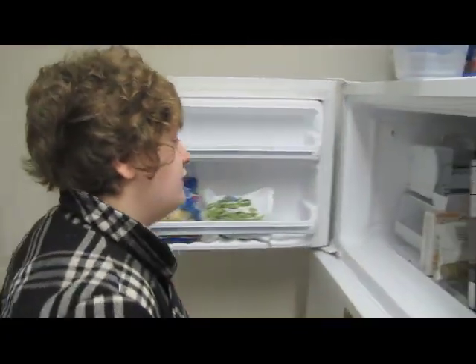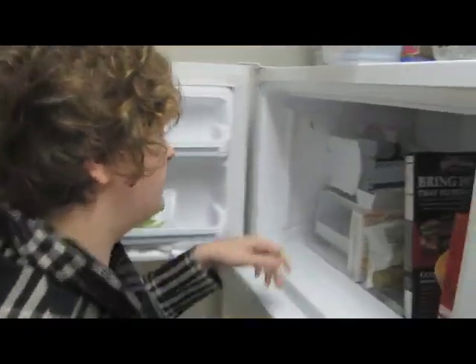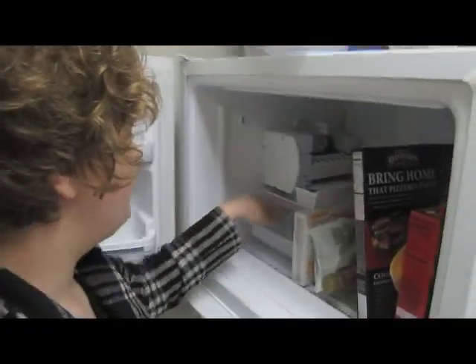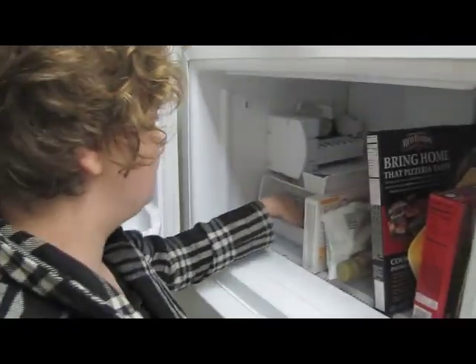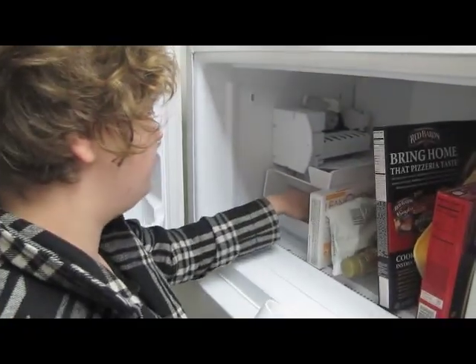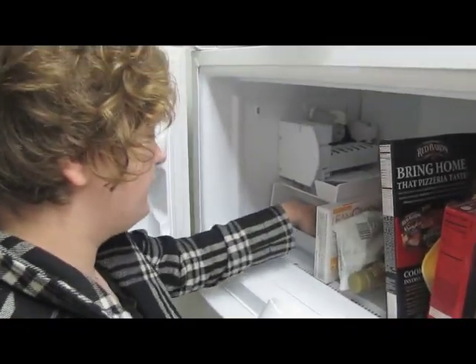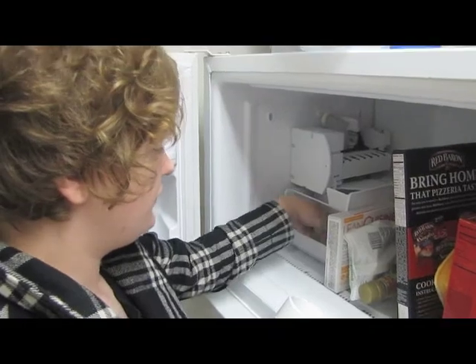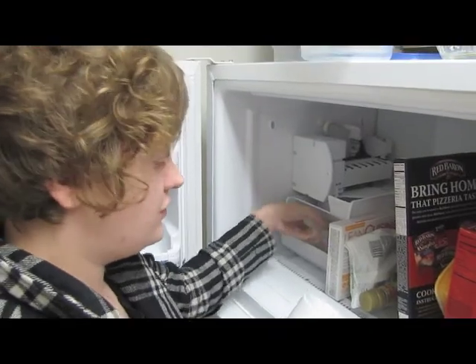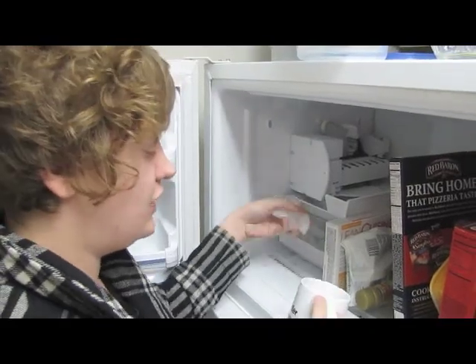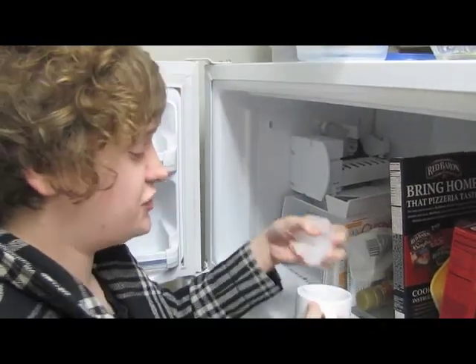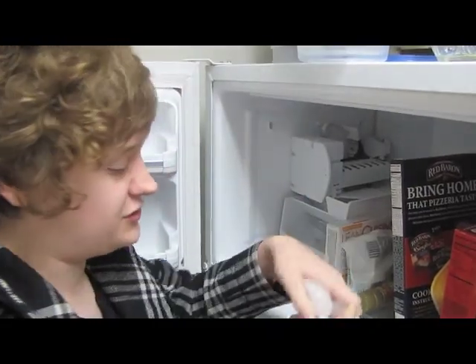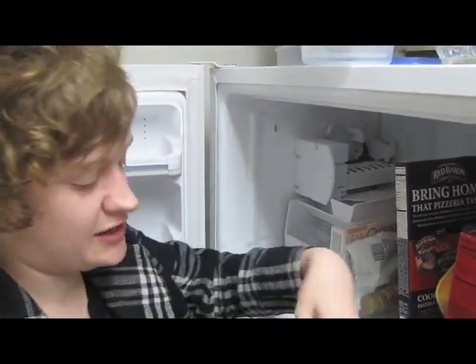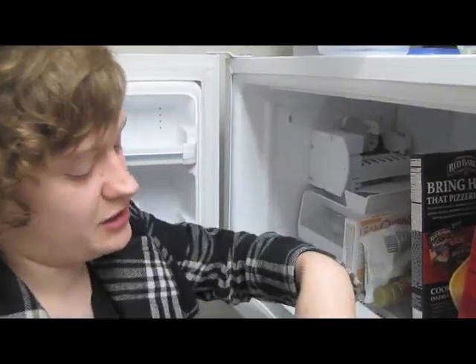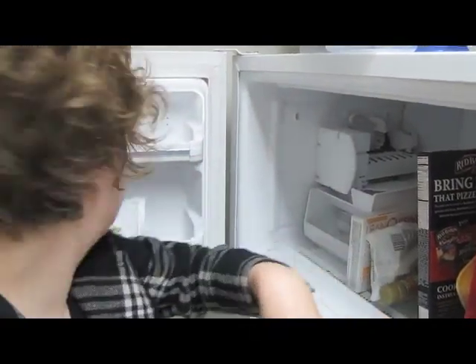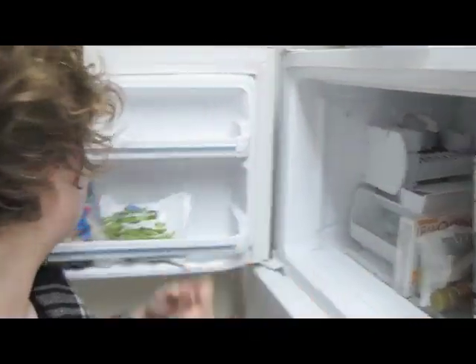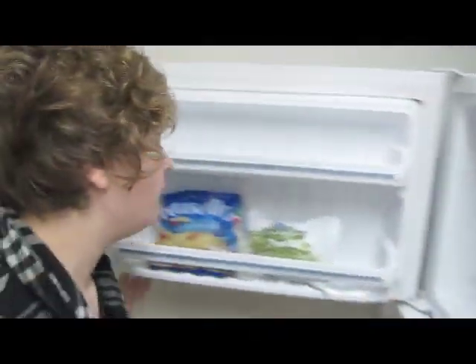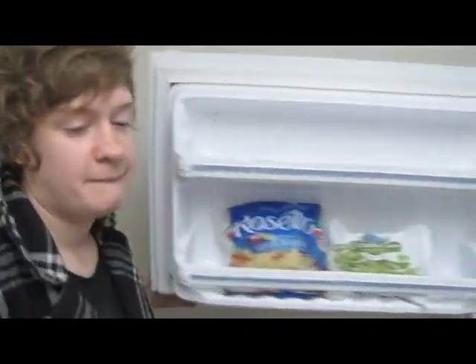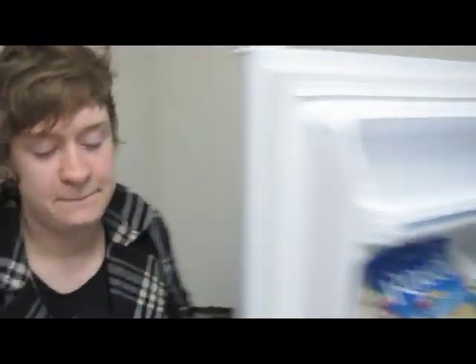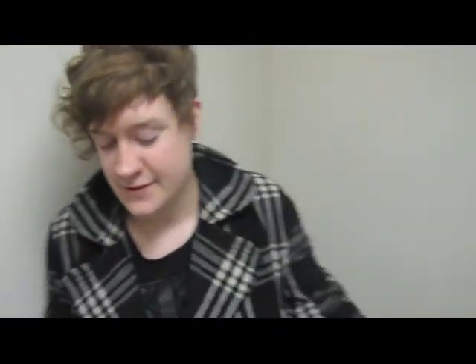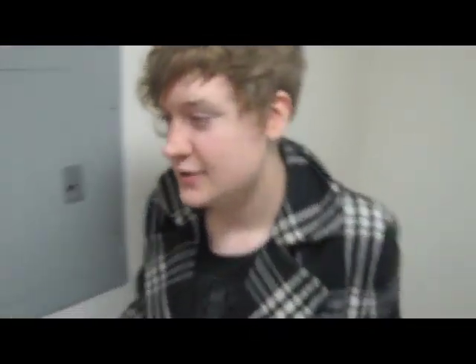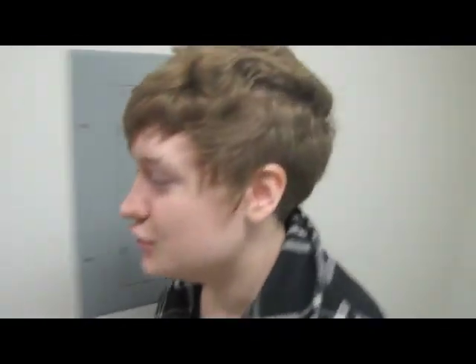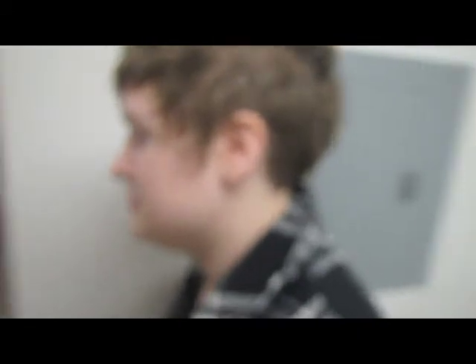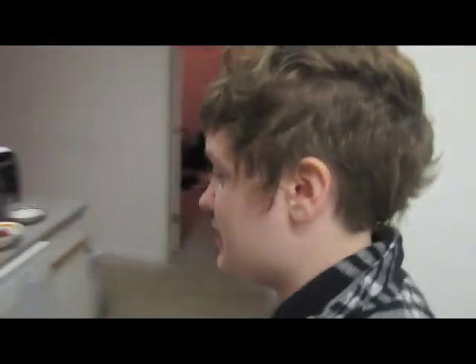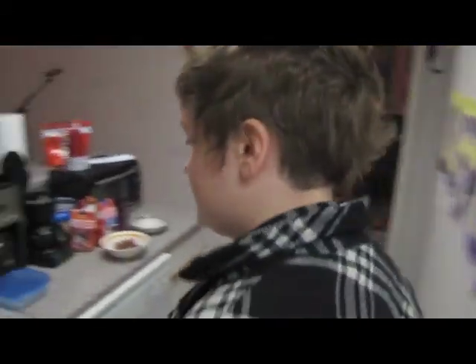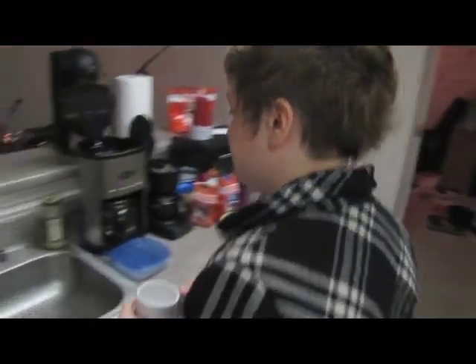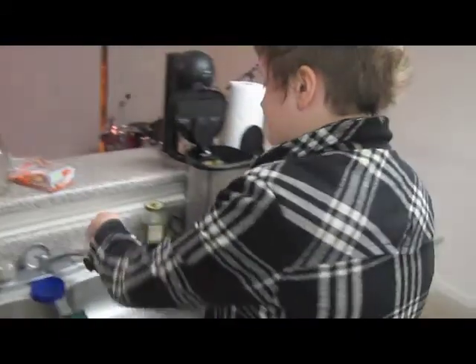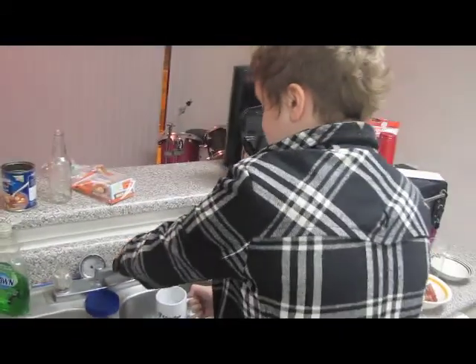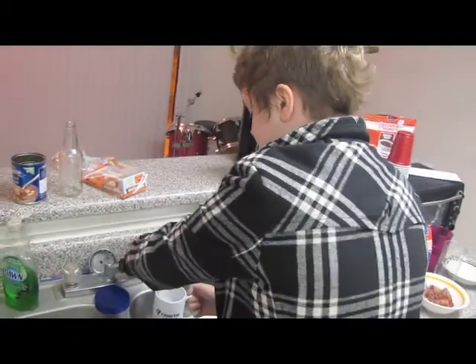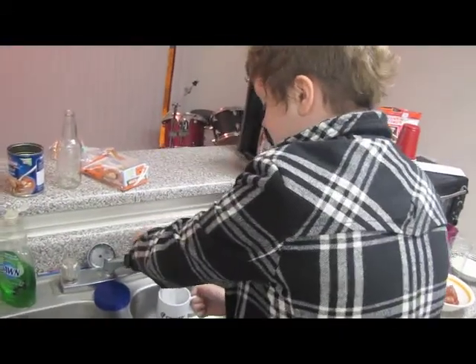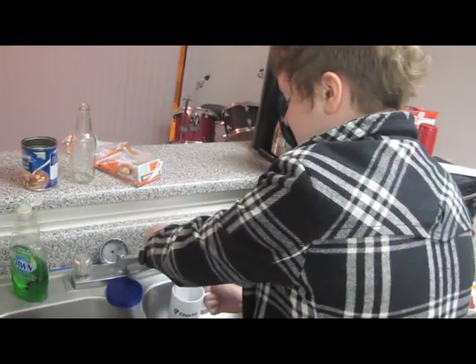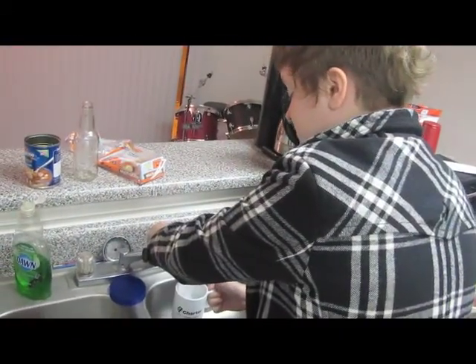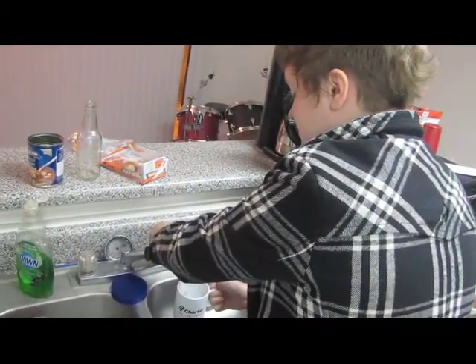Now we select some ice. You have to use your hands or it's not handmade. Over to the sink. It's good stuff.